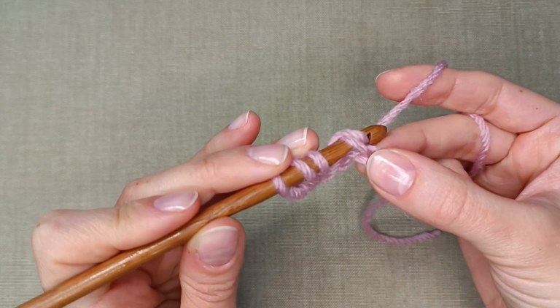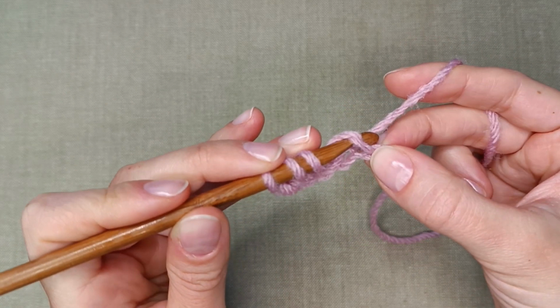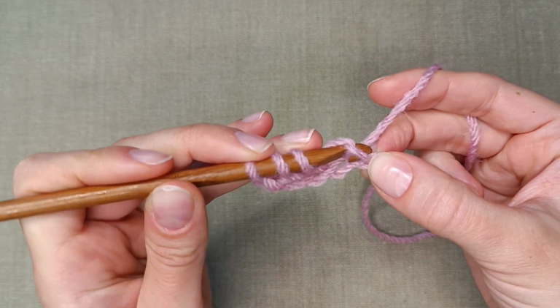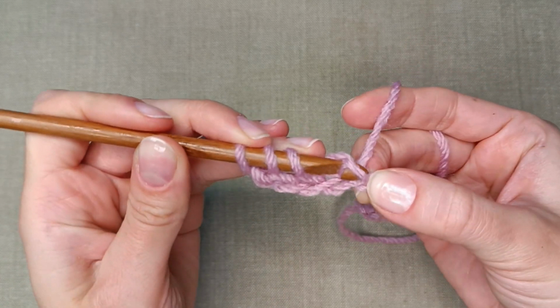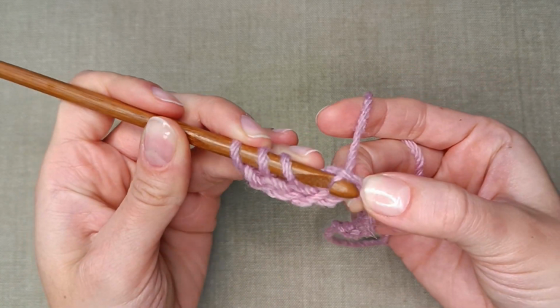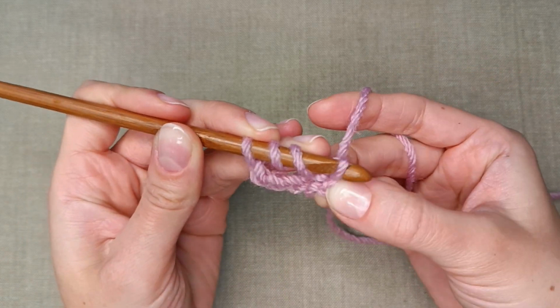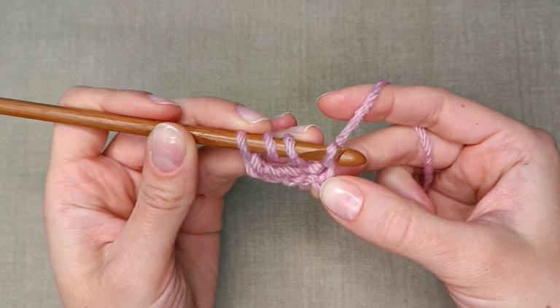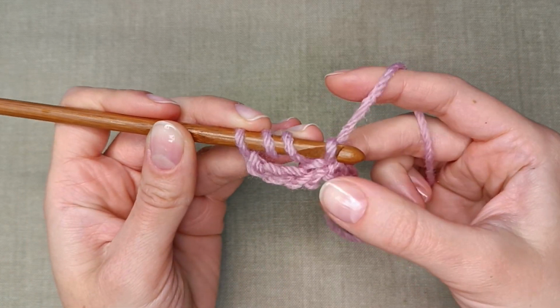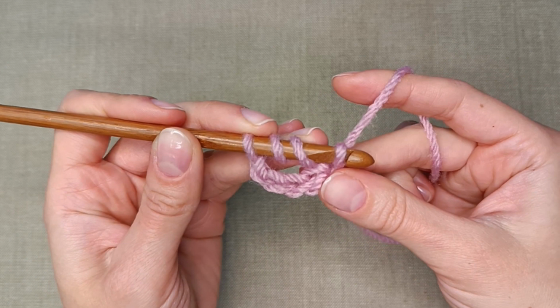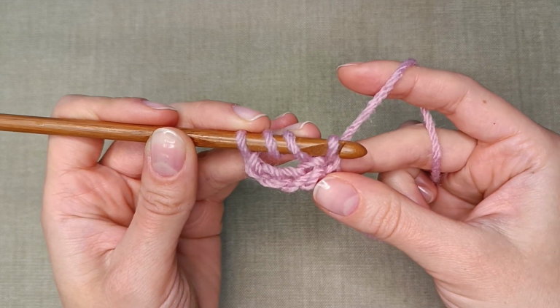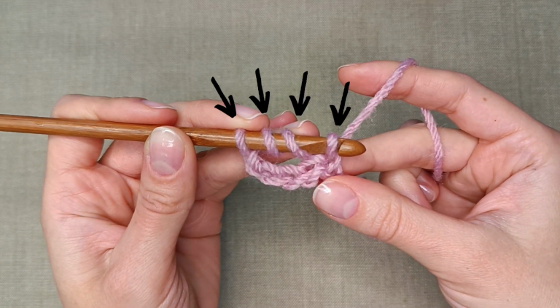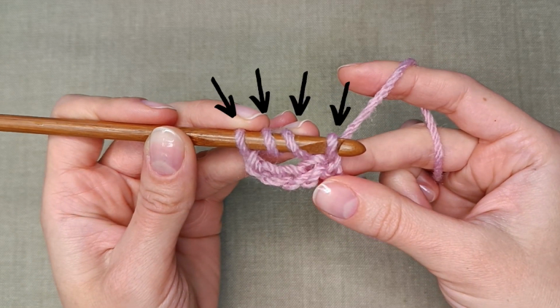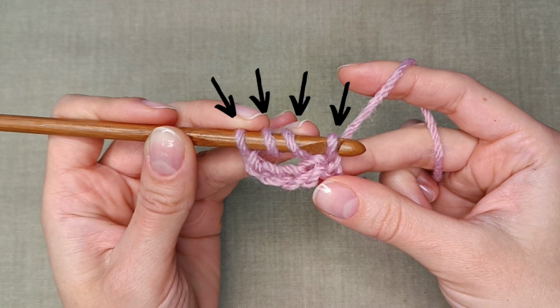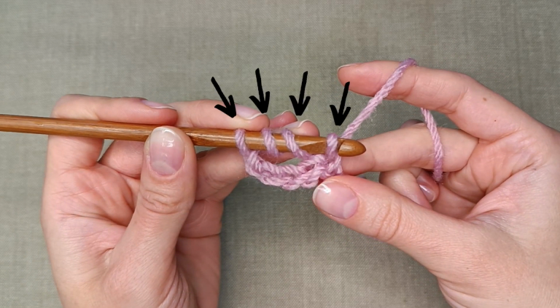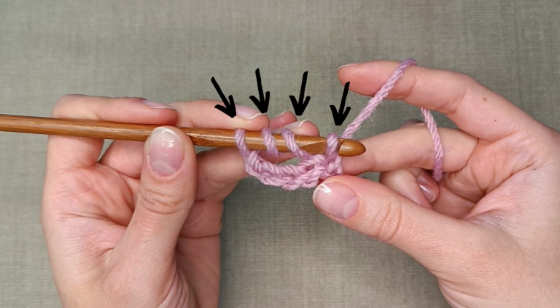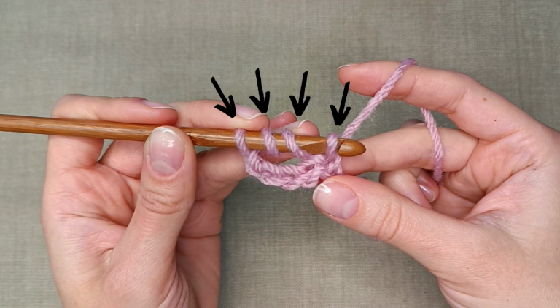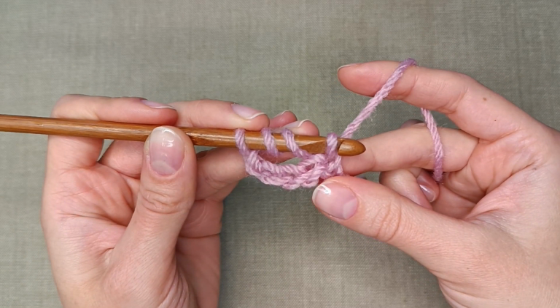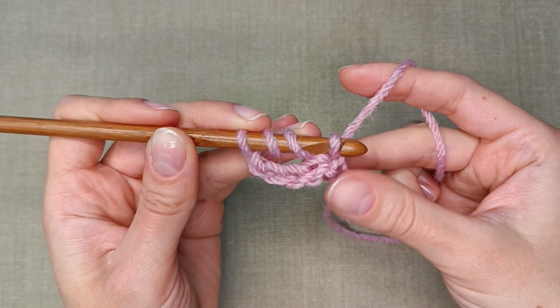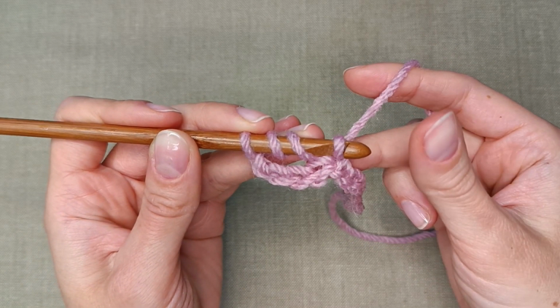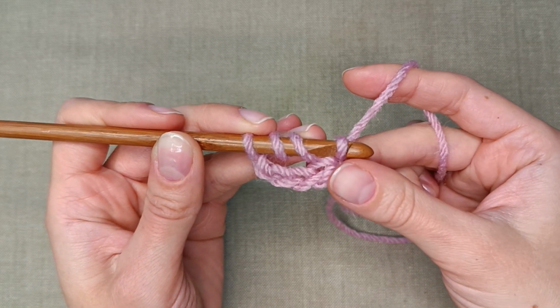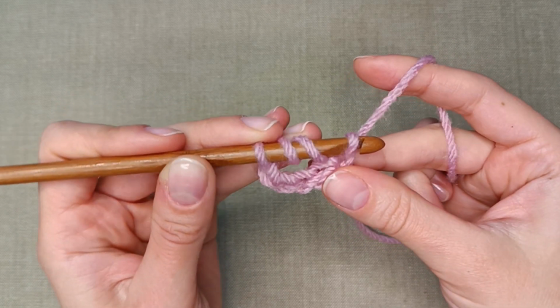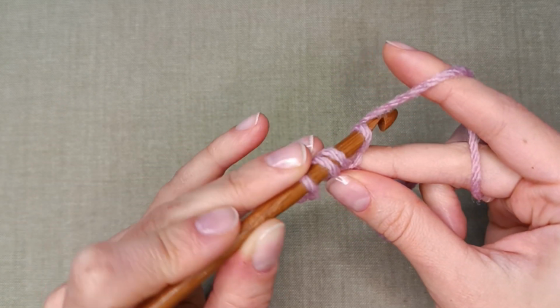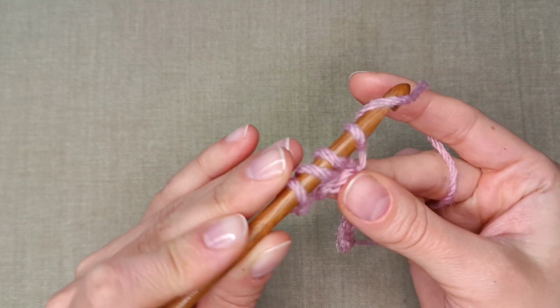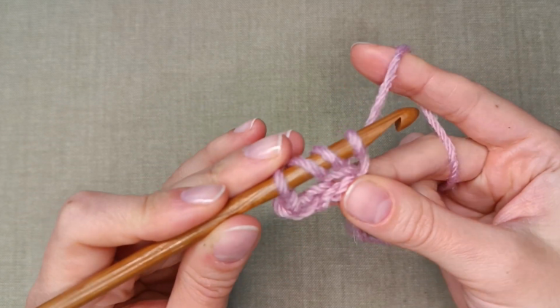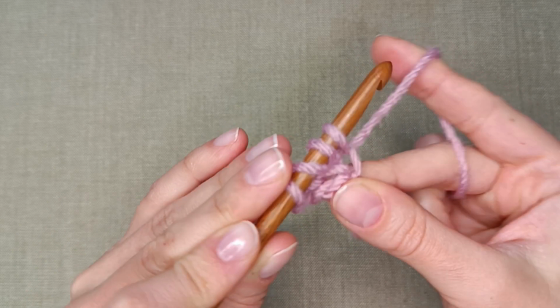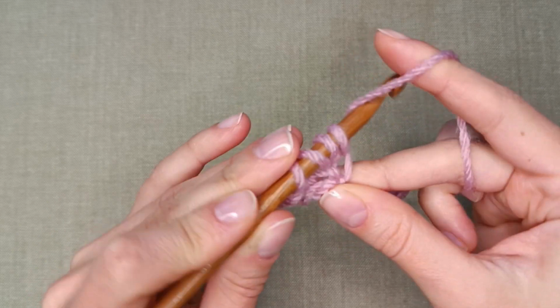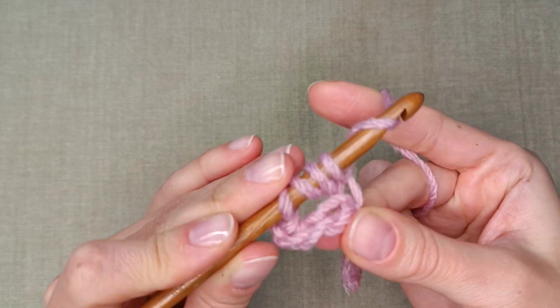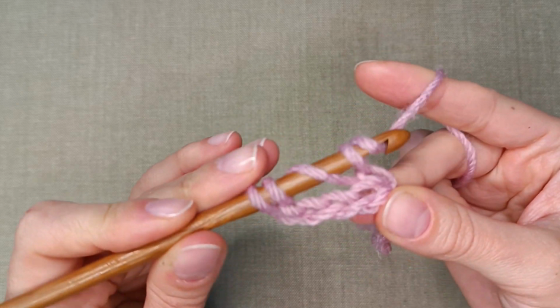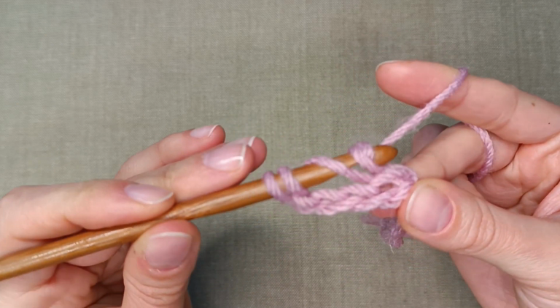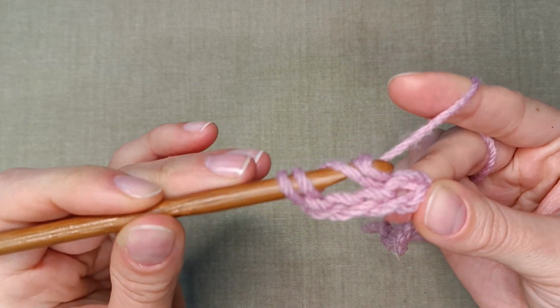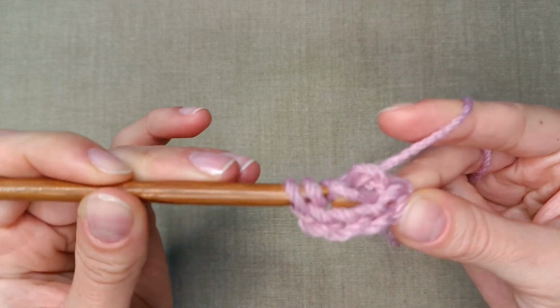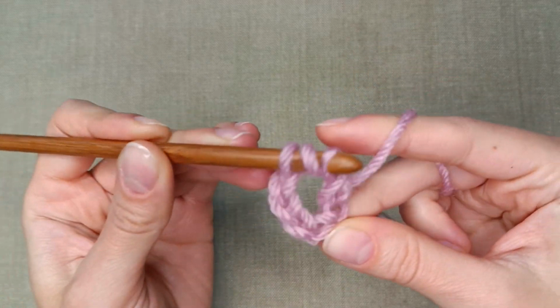Now pull up a loop so that you have 4 loops on the hook. Work them 2 by 2. Grab the yarn and pull through the first 2.